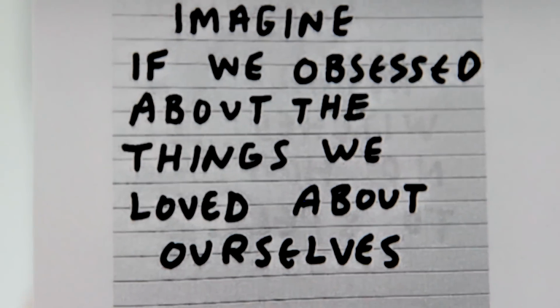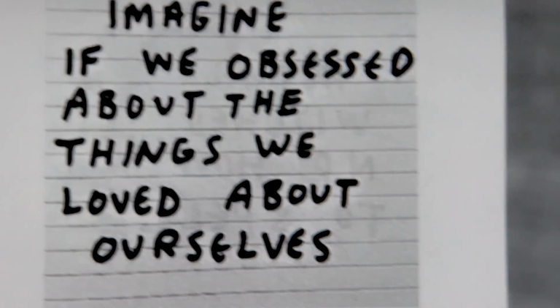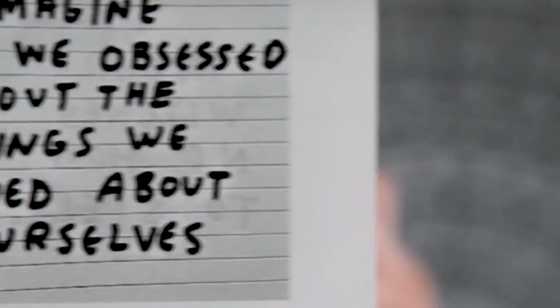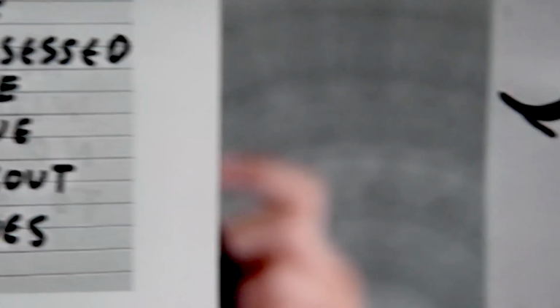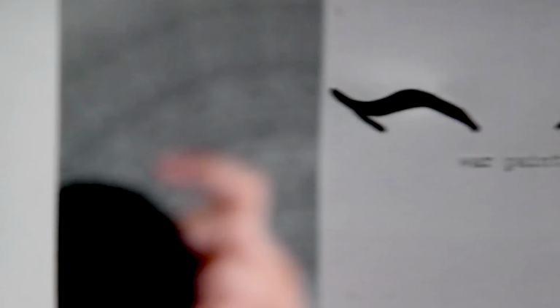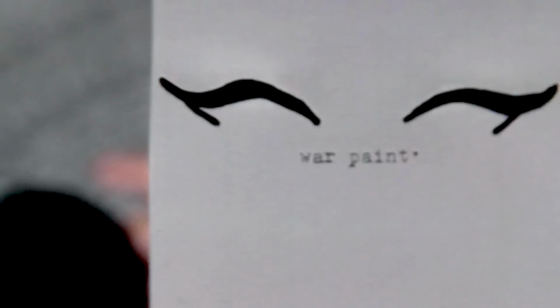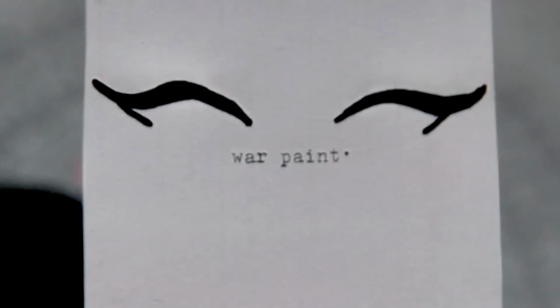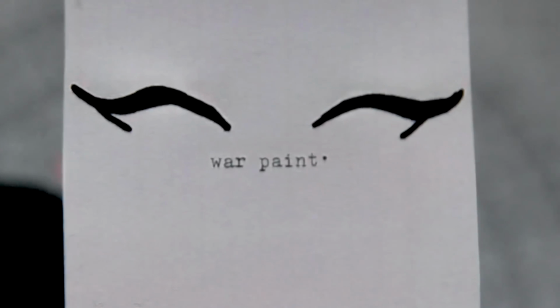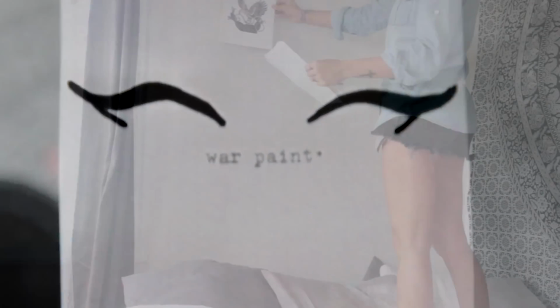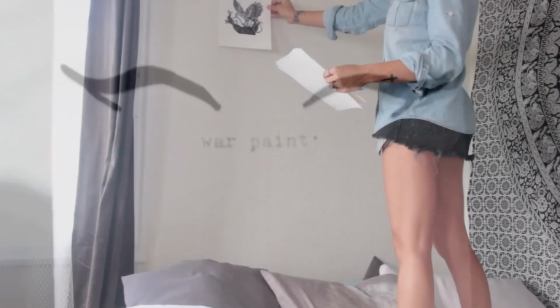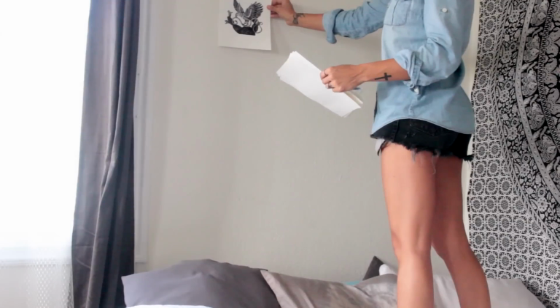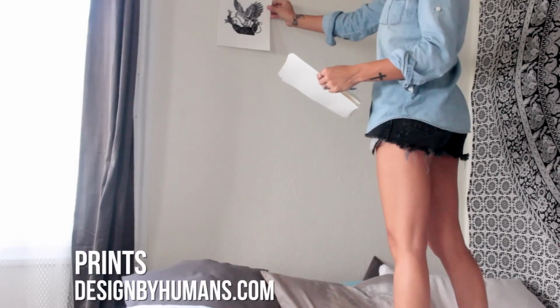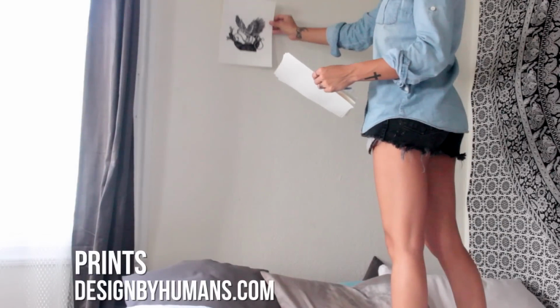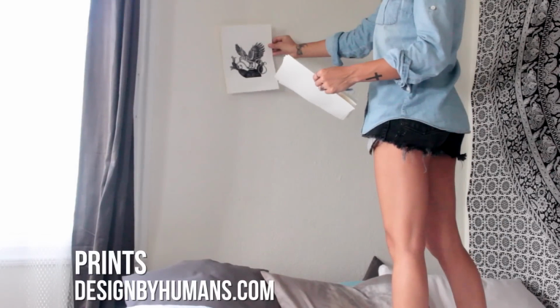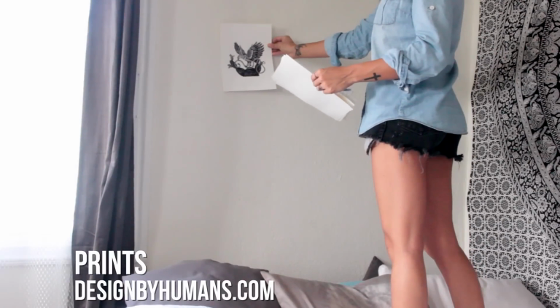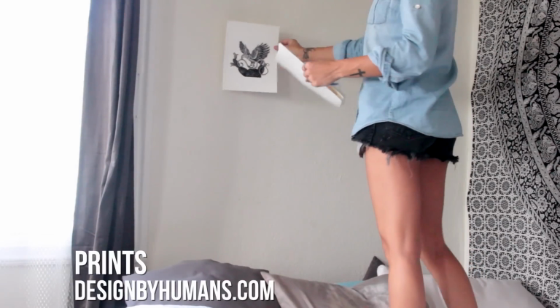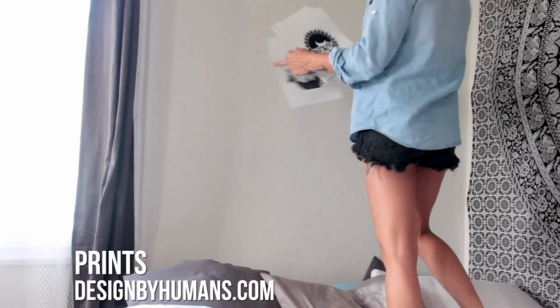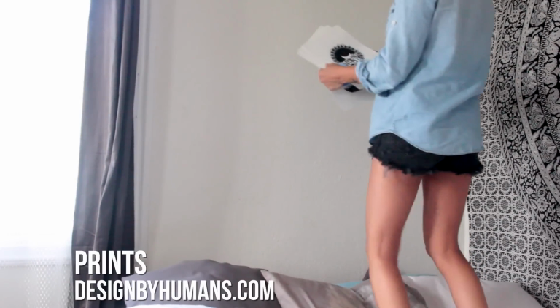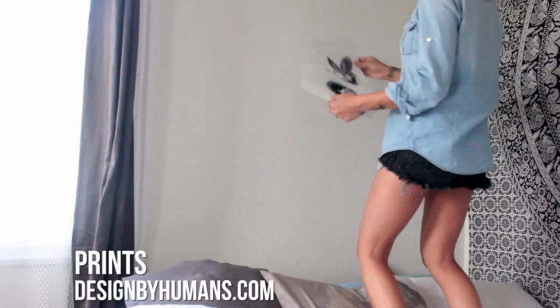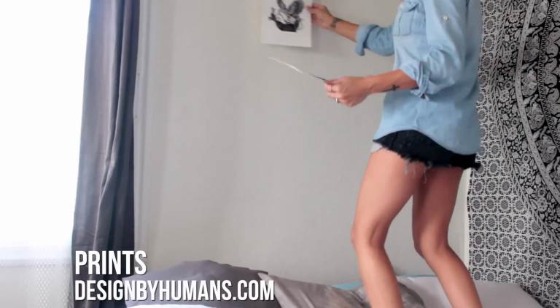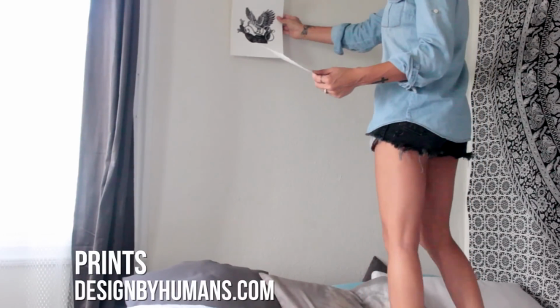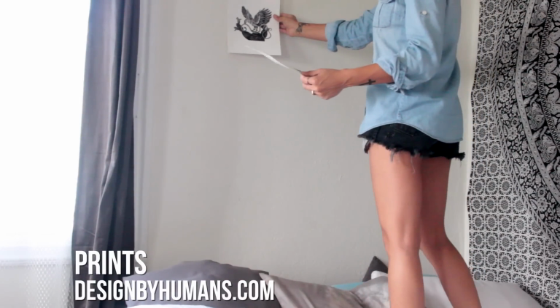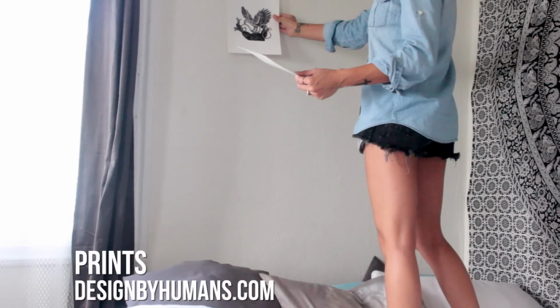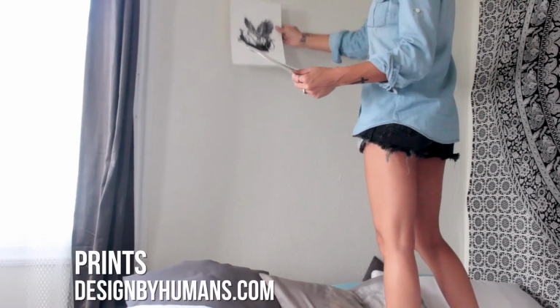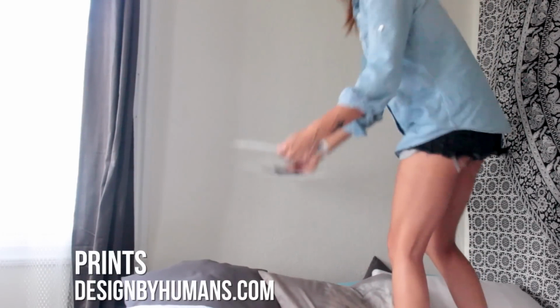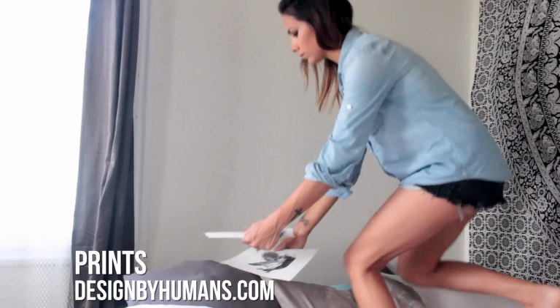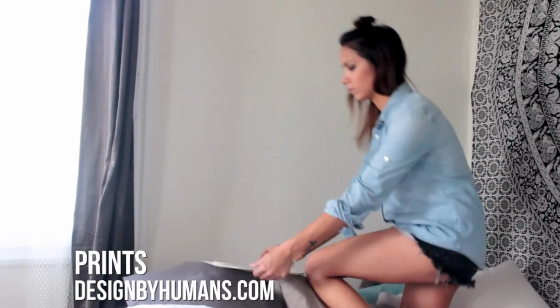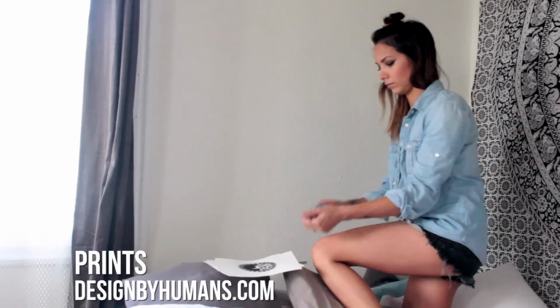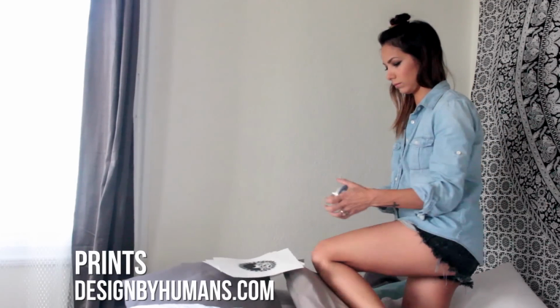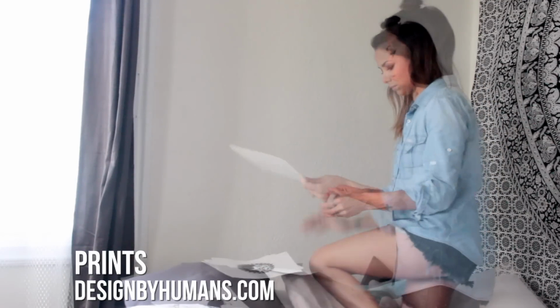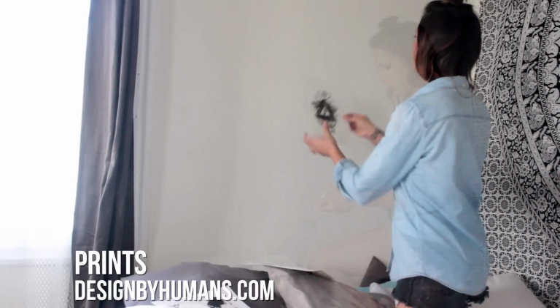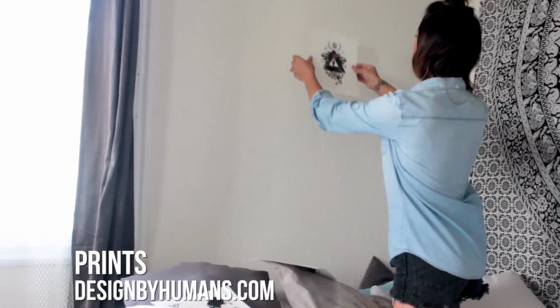One of my favorite new additions to my room is these prints that I have above my bed, that I found on a website called Designed by Humans. What I loved about the website is that it's a collective of over 15,000 artists from all over the world.